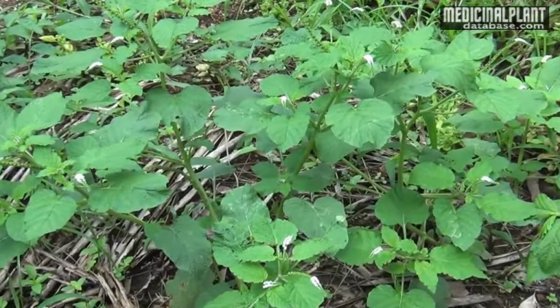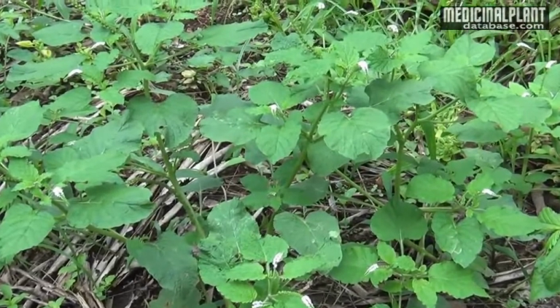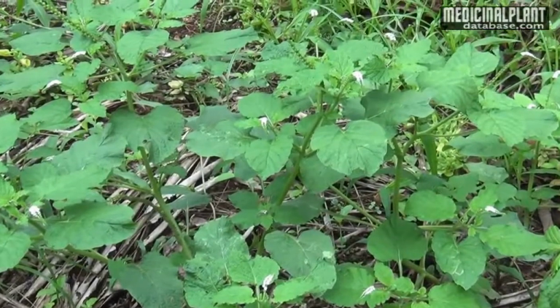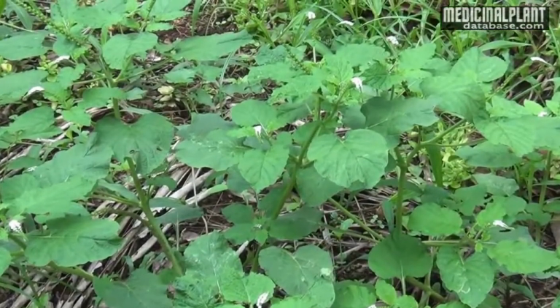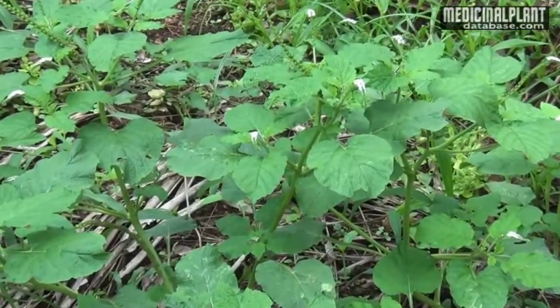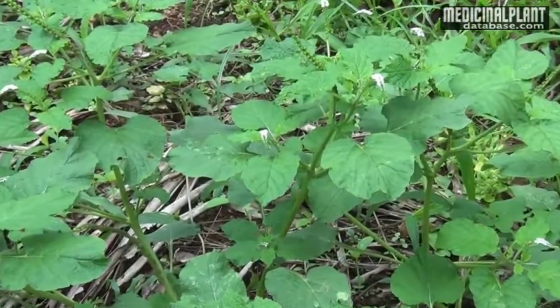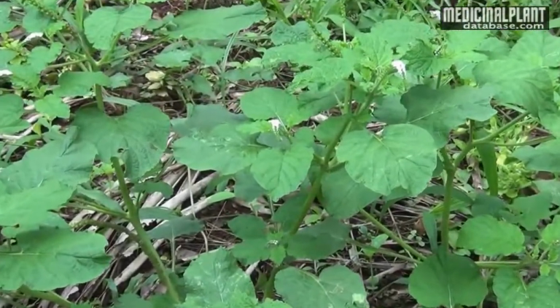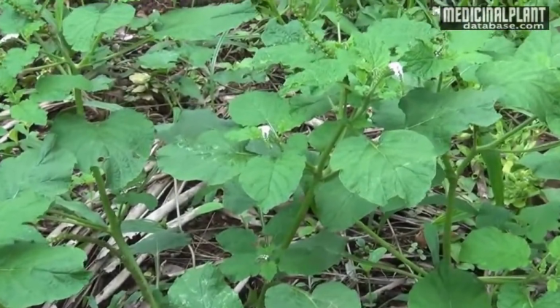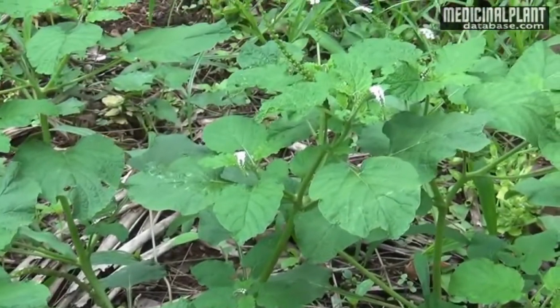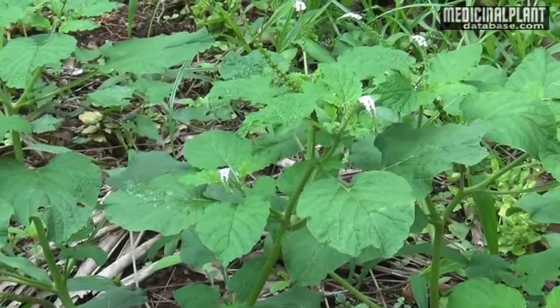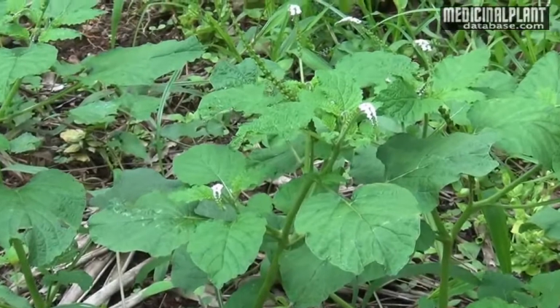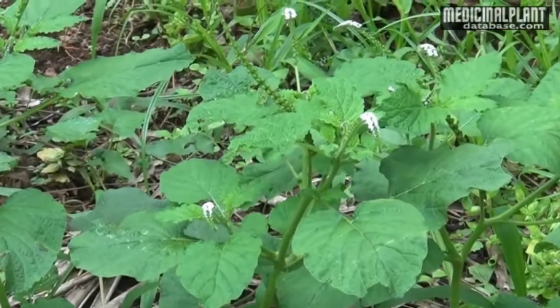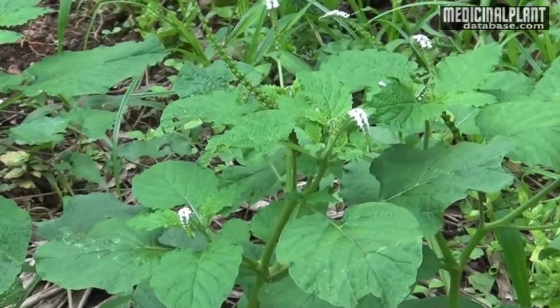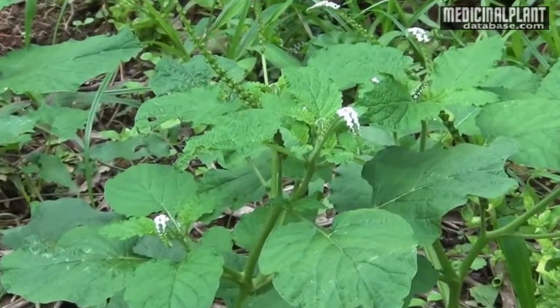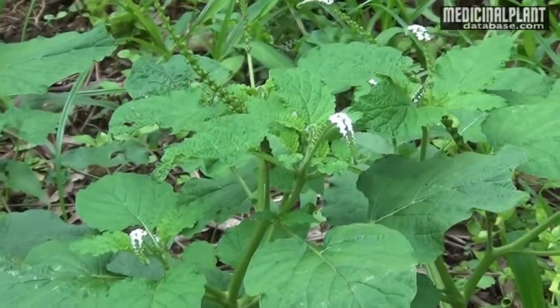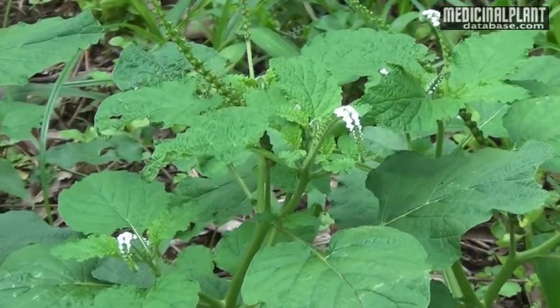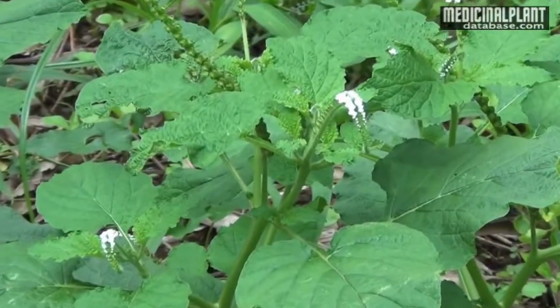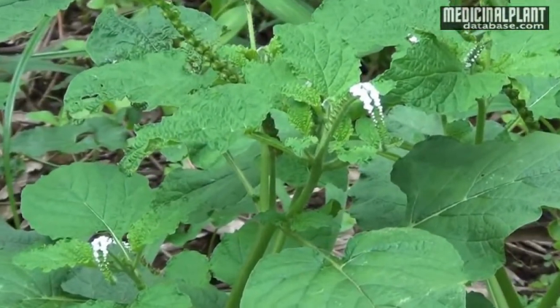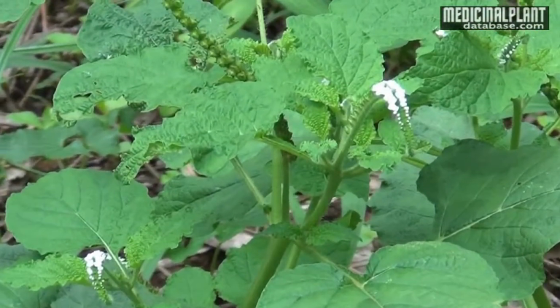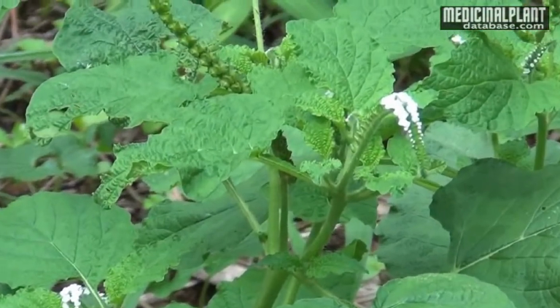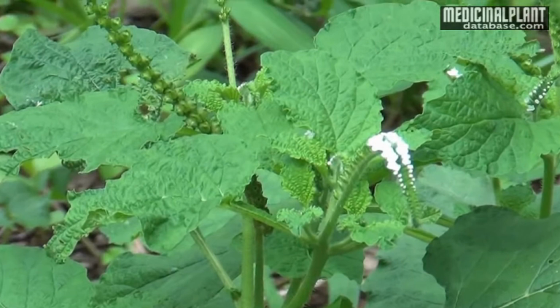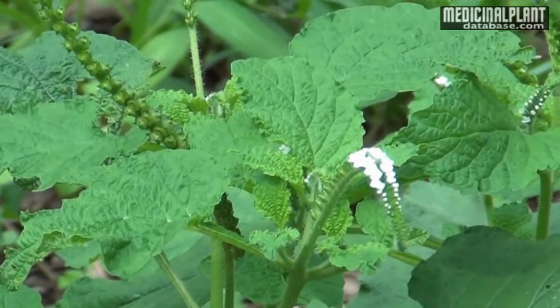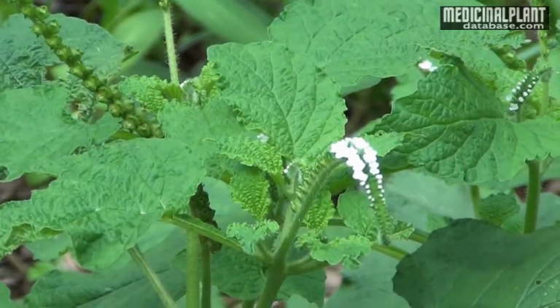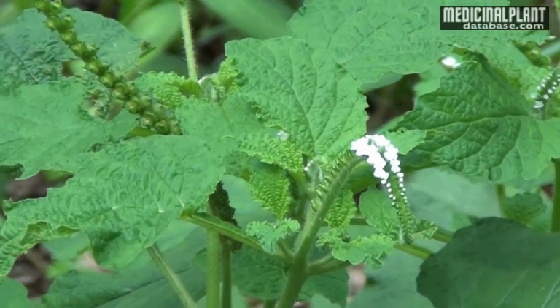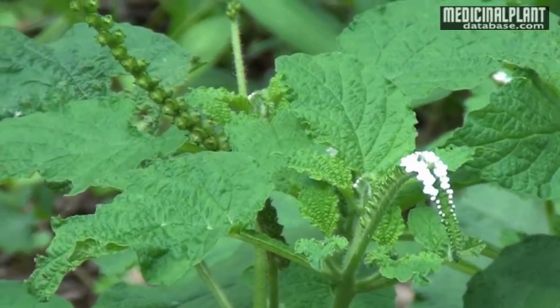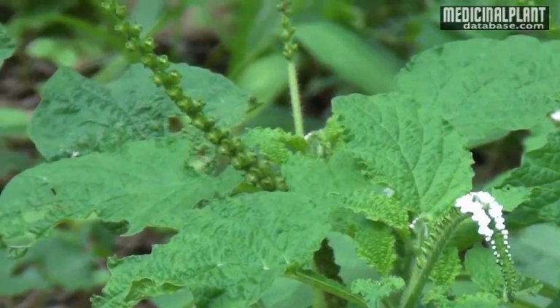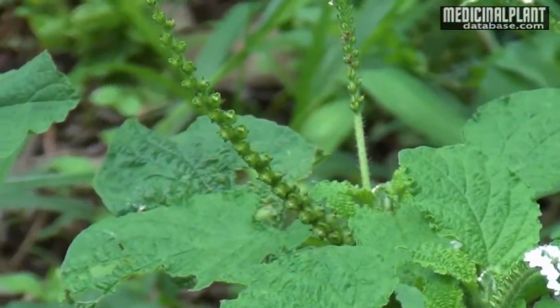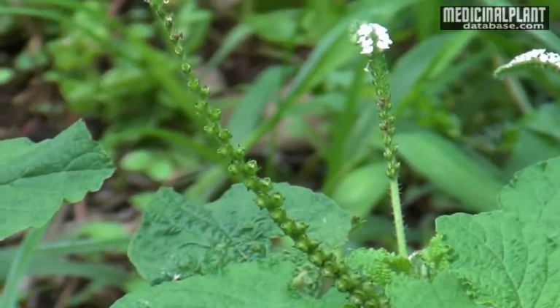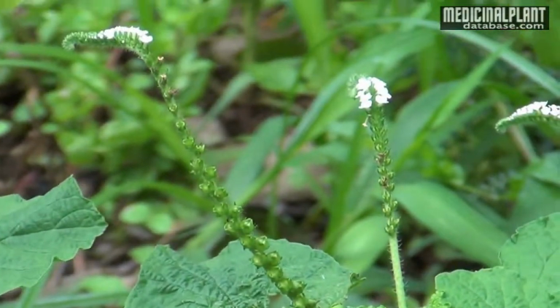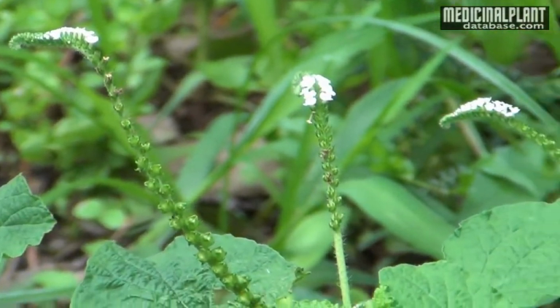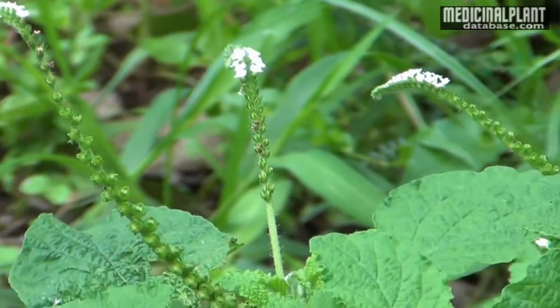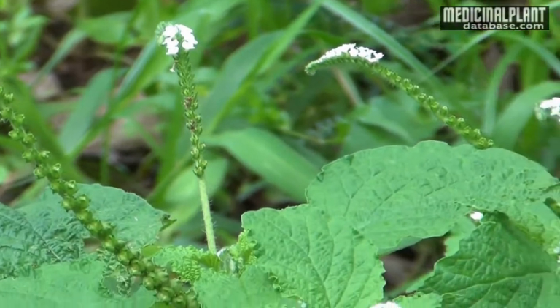It is a good medicinal plant distributed all over Asia. It grows as a weed in wastelands and on roadsides. Its botanical name is Heliotropium indicum and it is included in the family Boraginaceae.